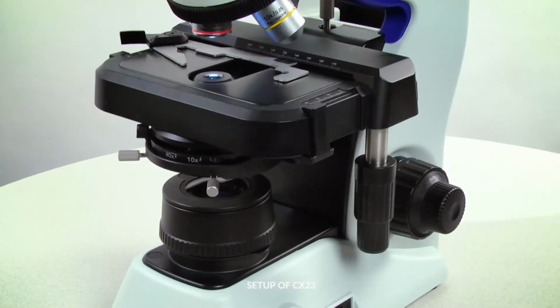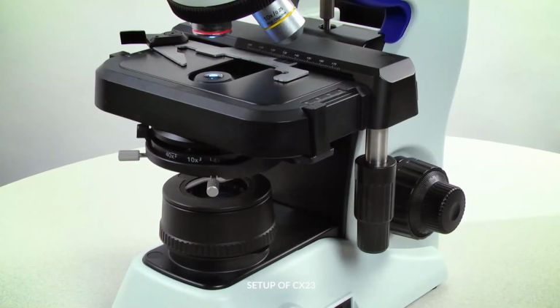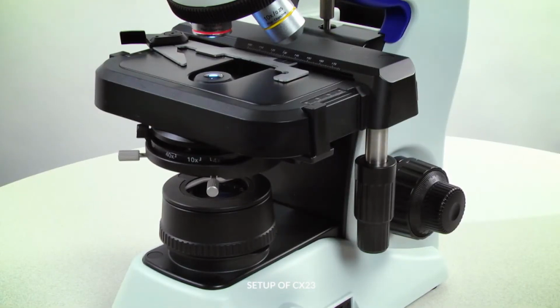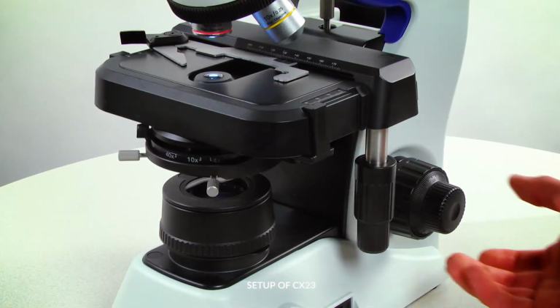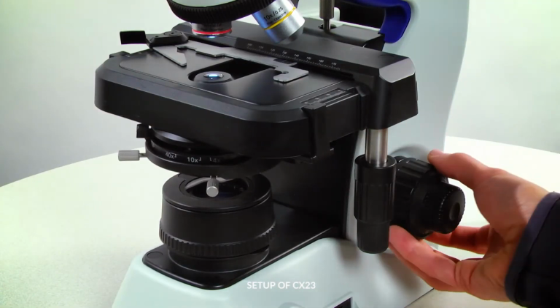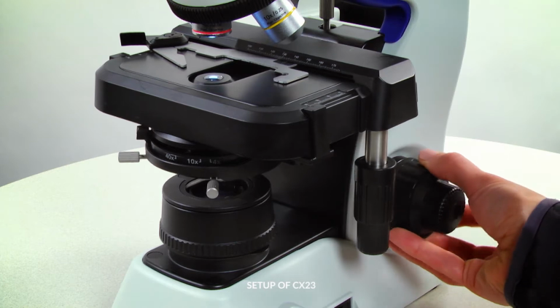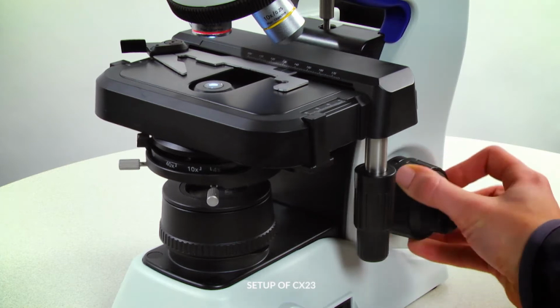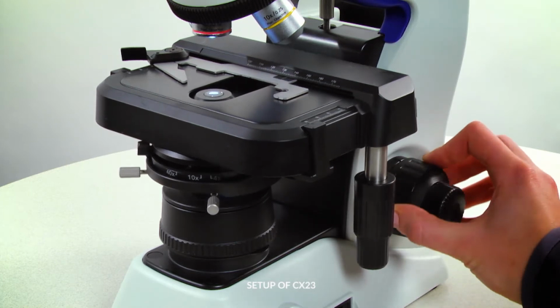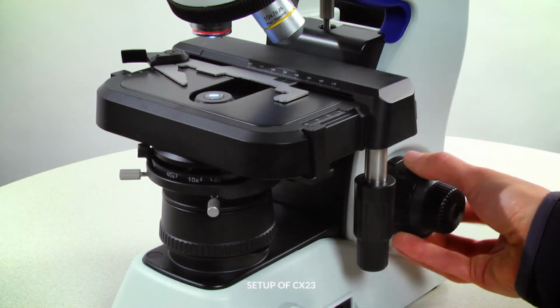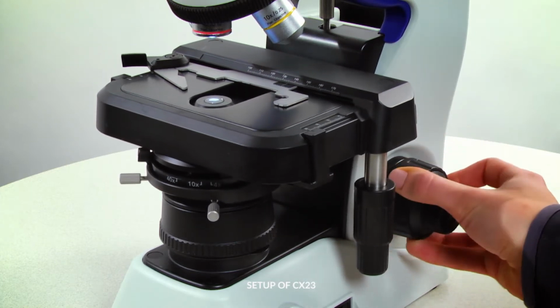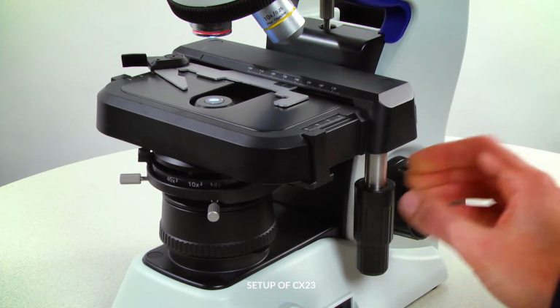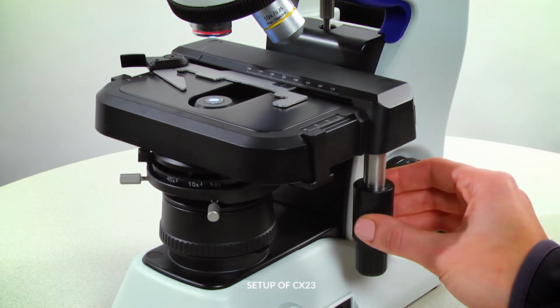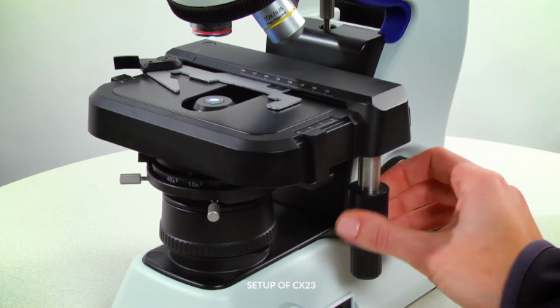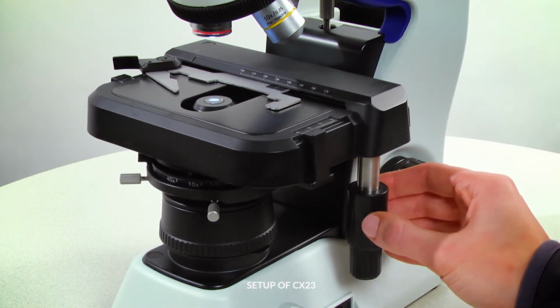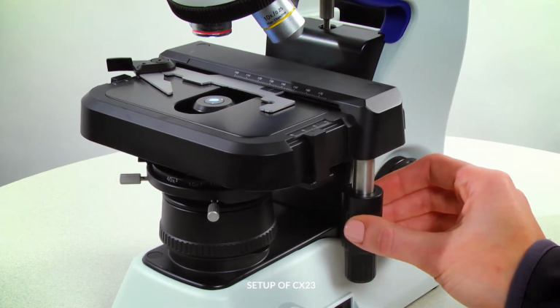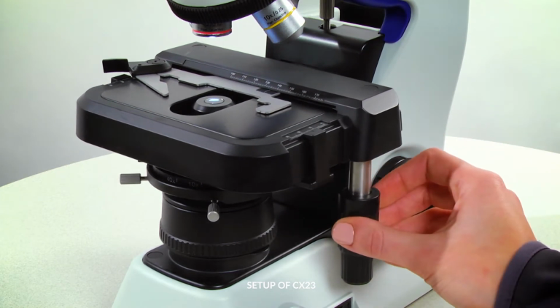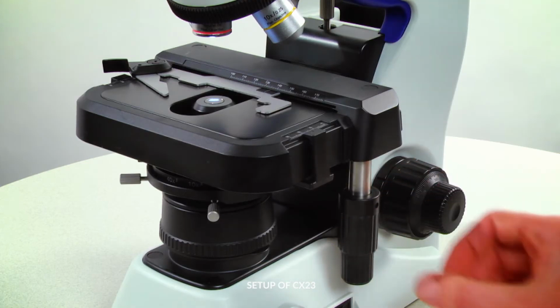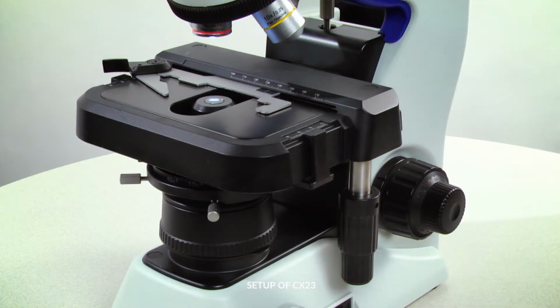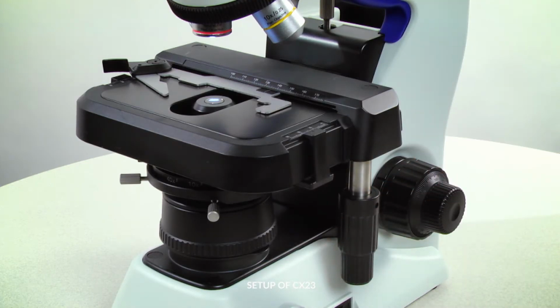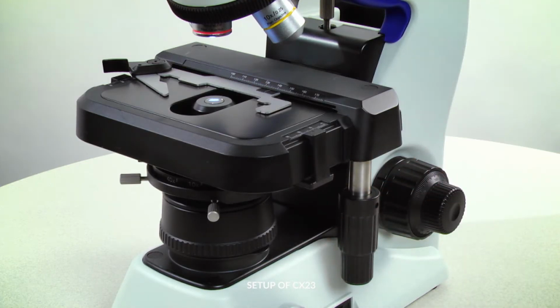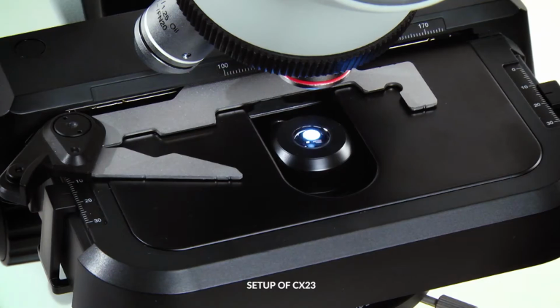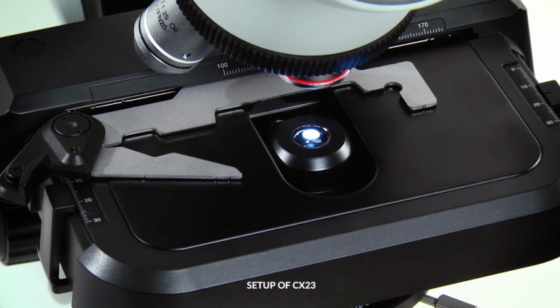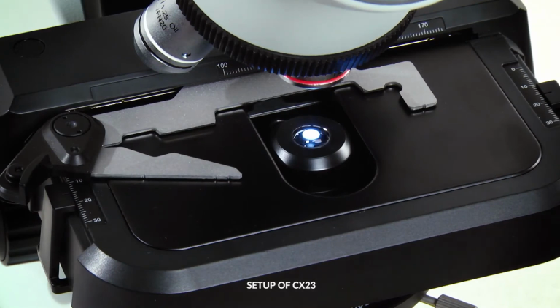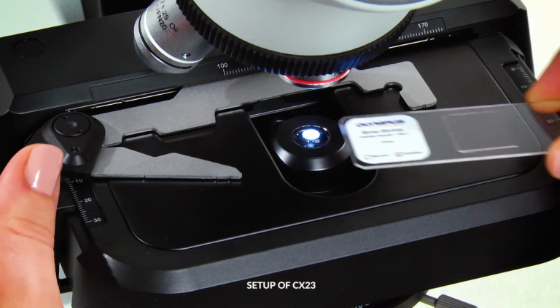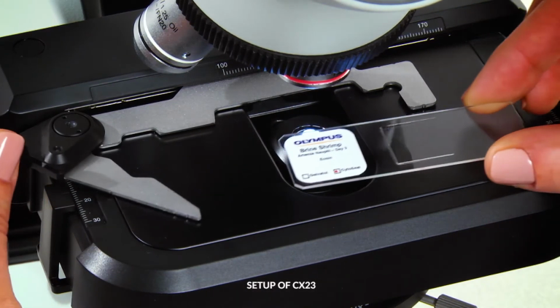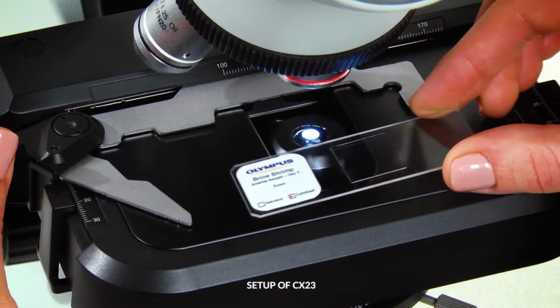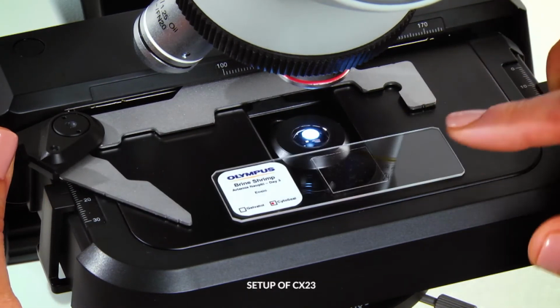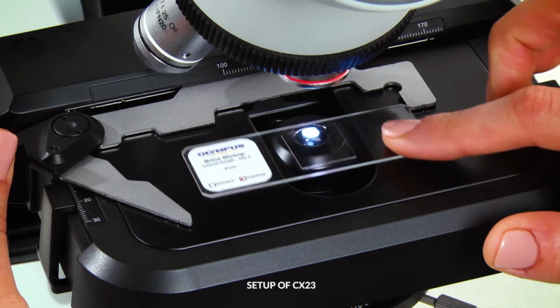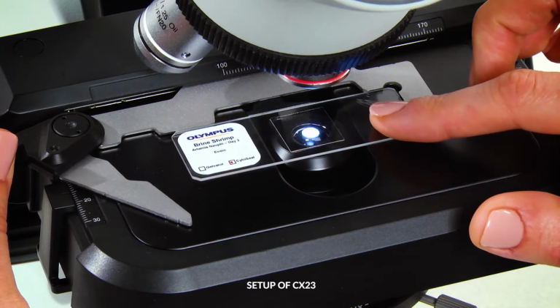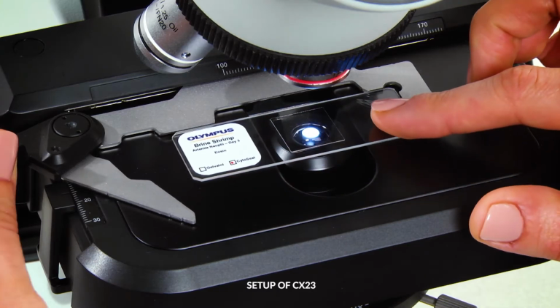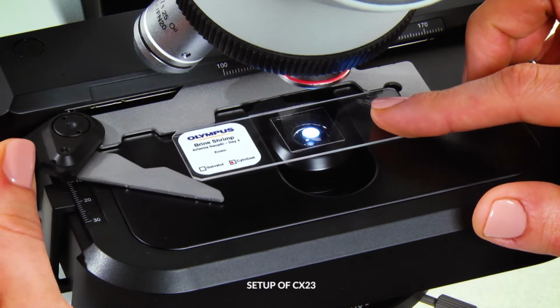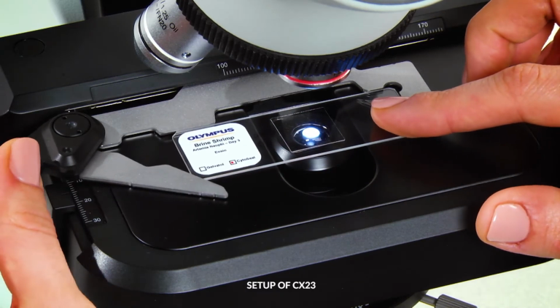Next, load a slide onto the stage. Ensure that the stage is low enough and that the objectives are out of the way to help prevent them from being damaged. Open the stage clip, place the slide into the clip, and gently close to secure the slide in place.